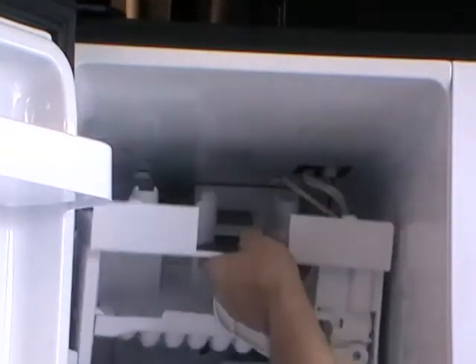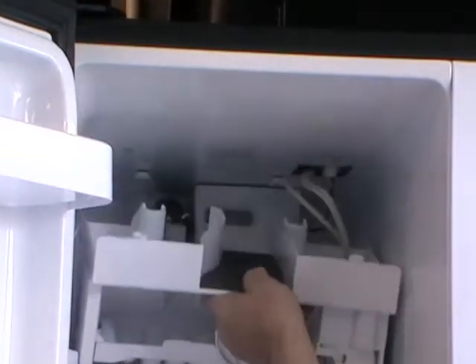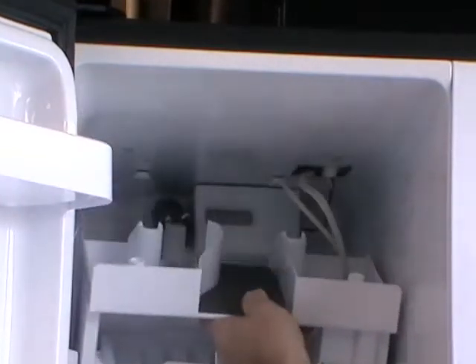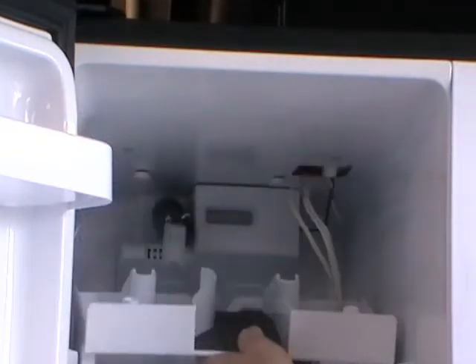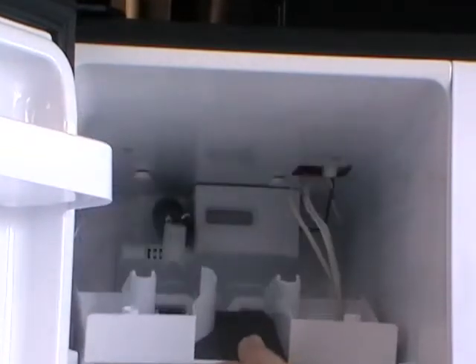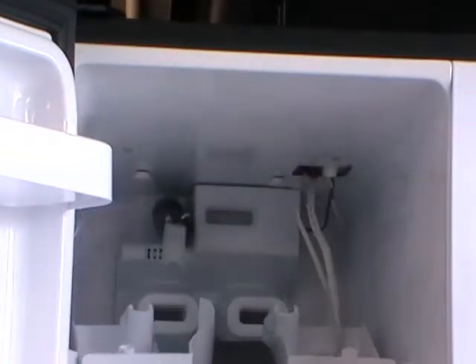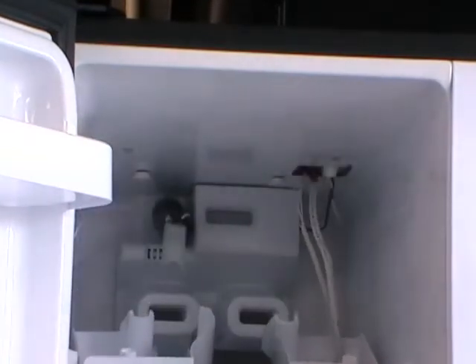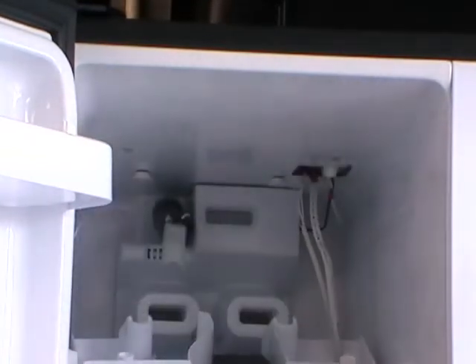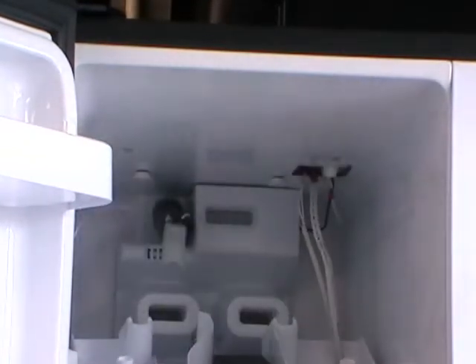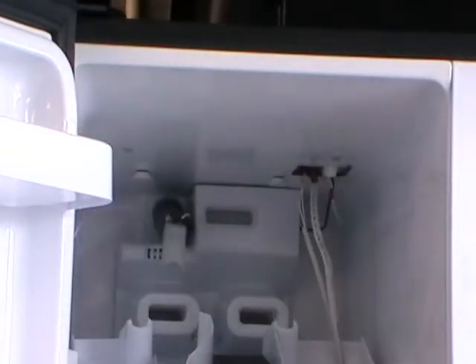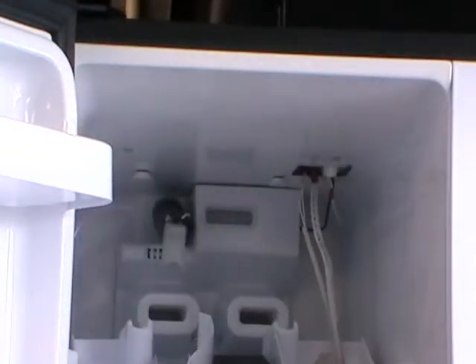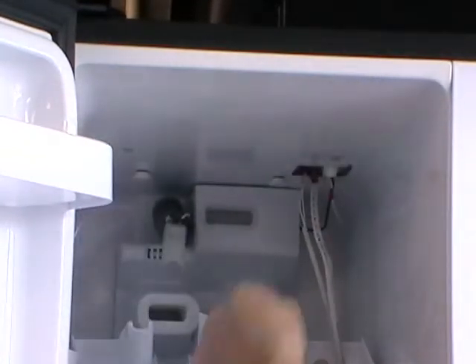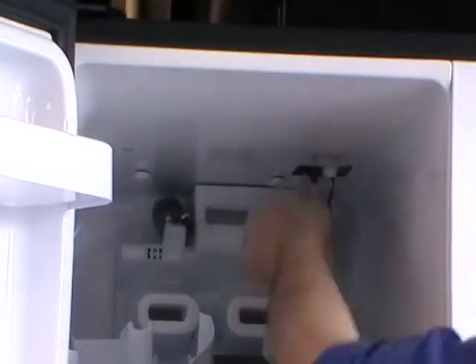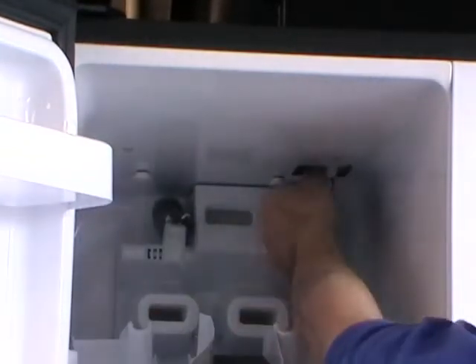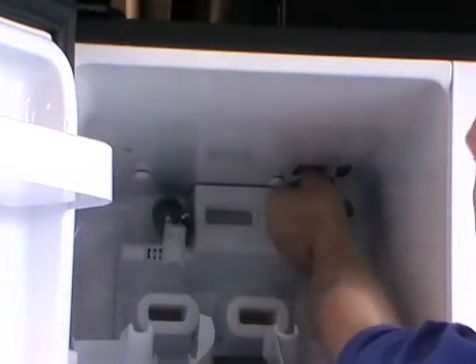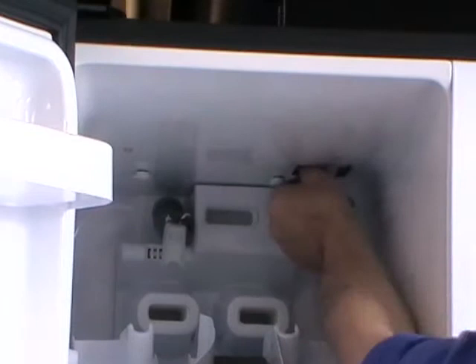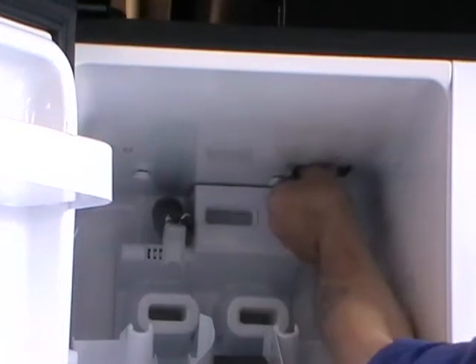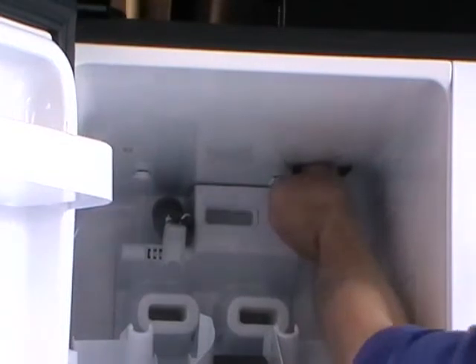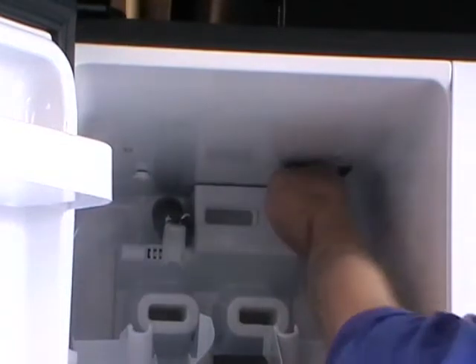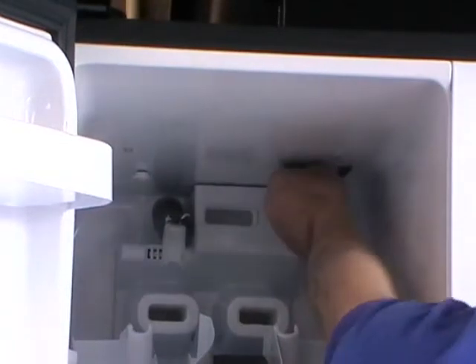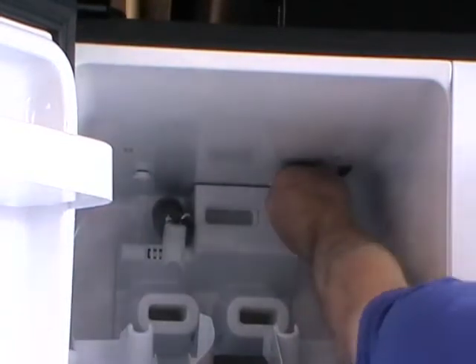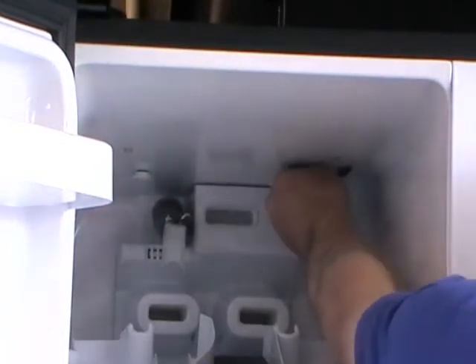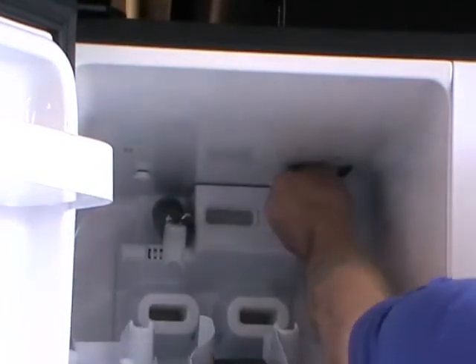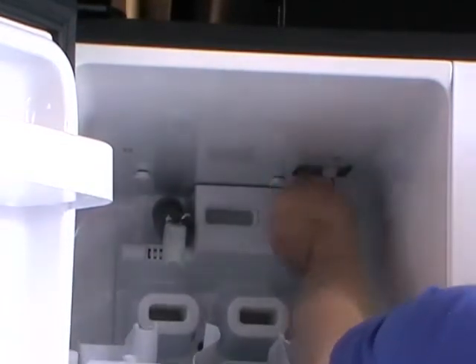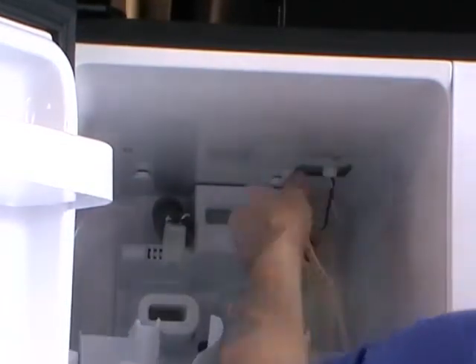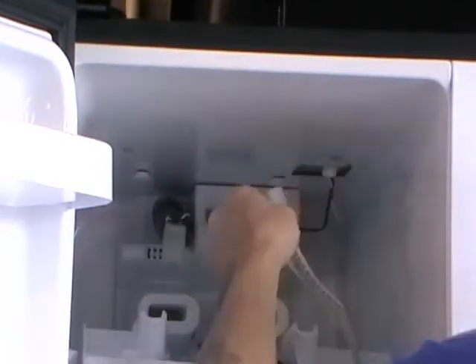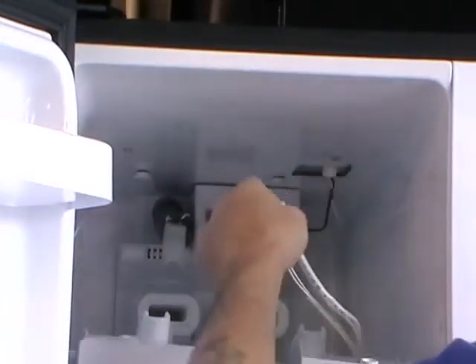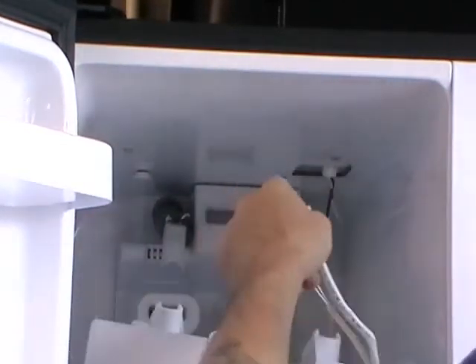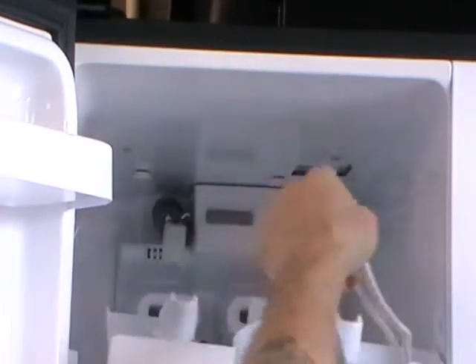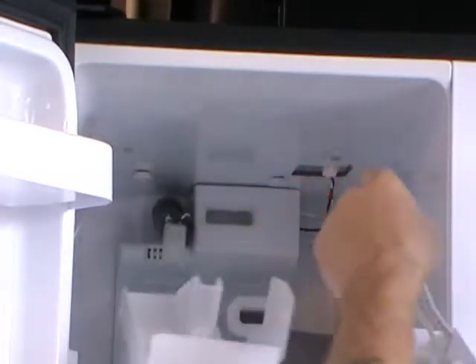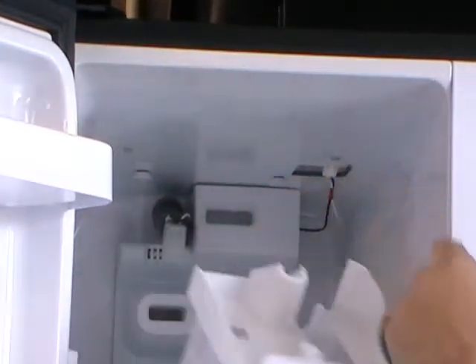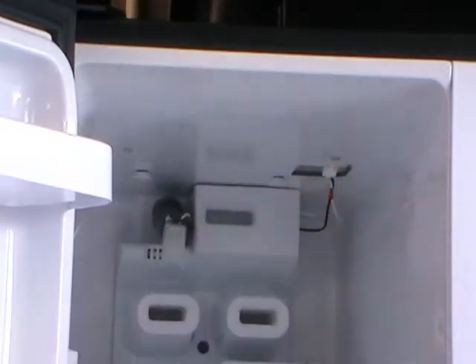Pull it forwards and there's the electrical plug. Unclip it and lift the ice maker away.